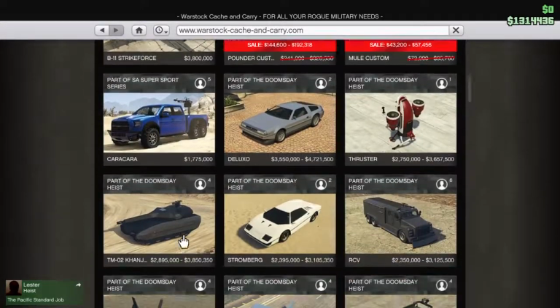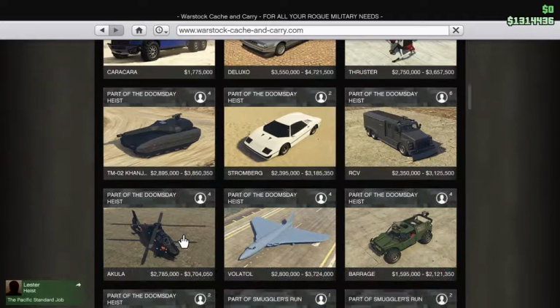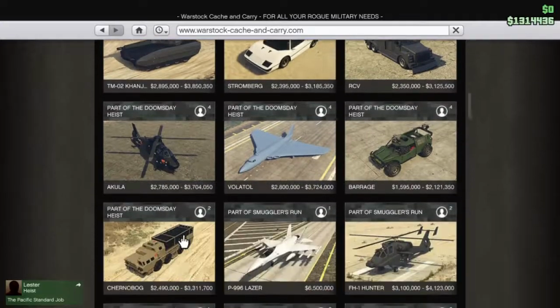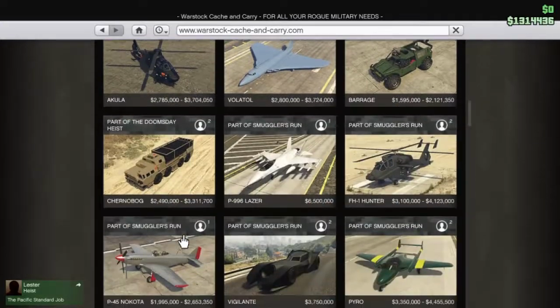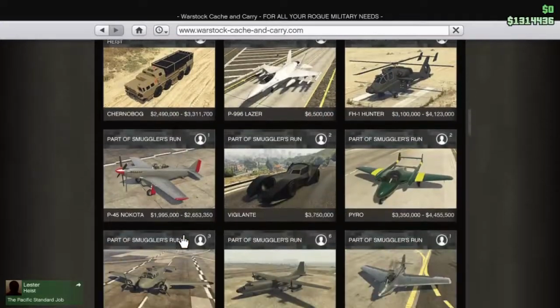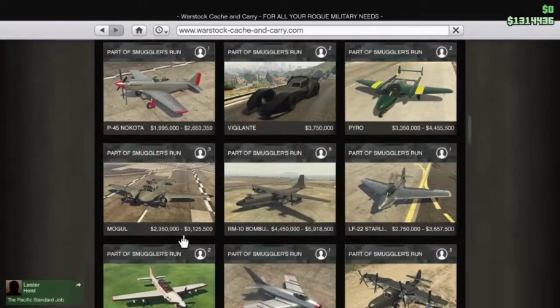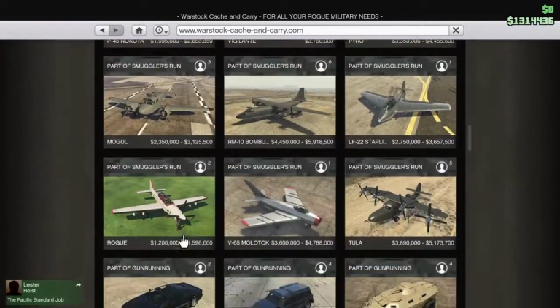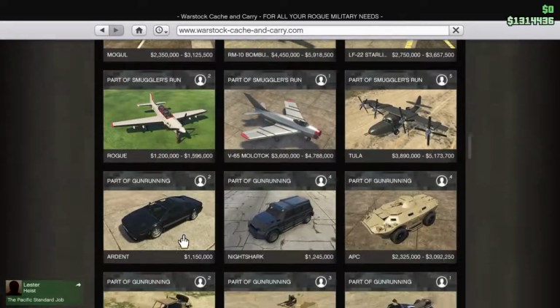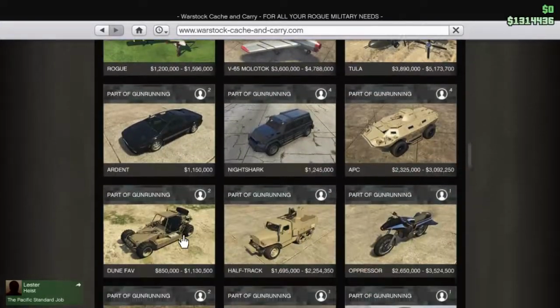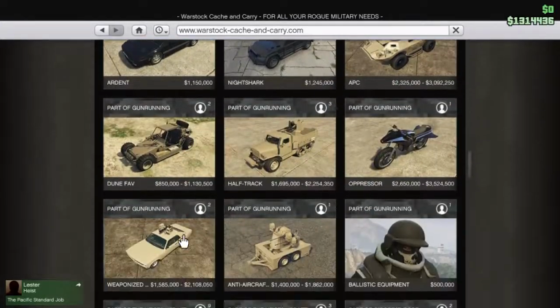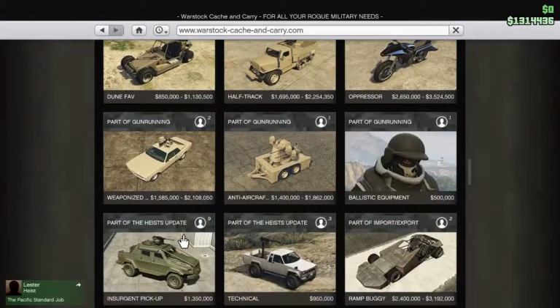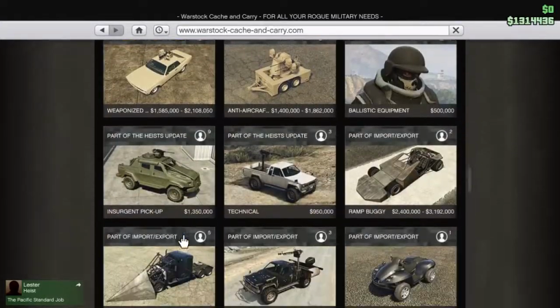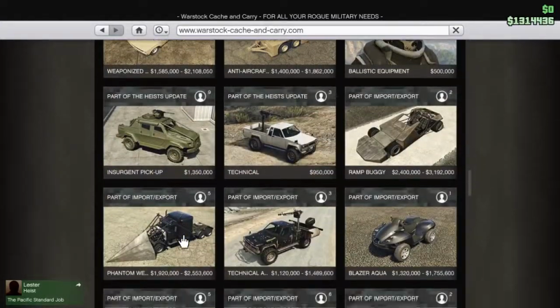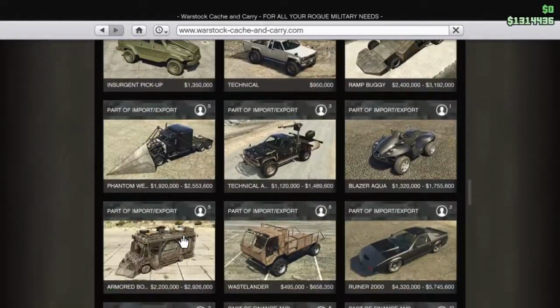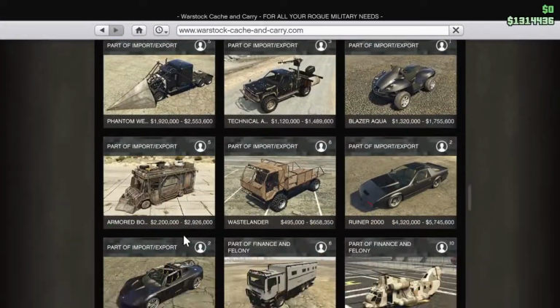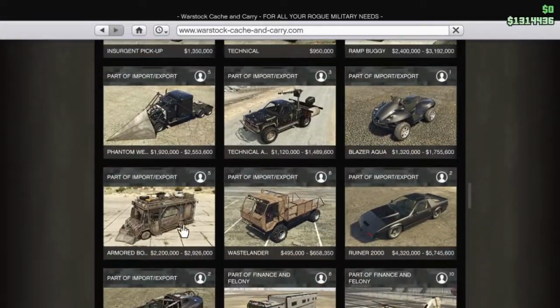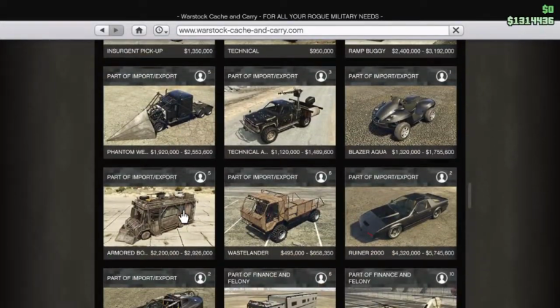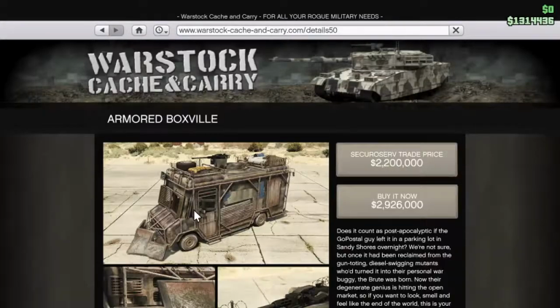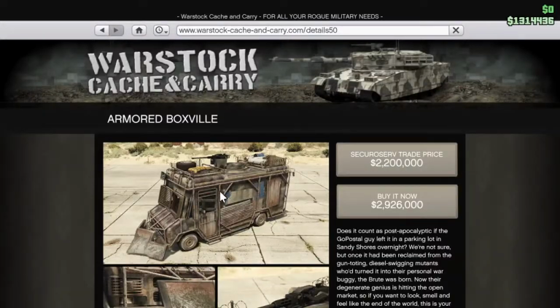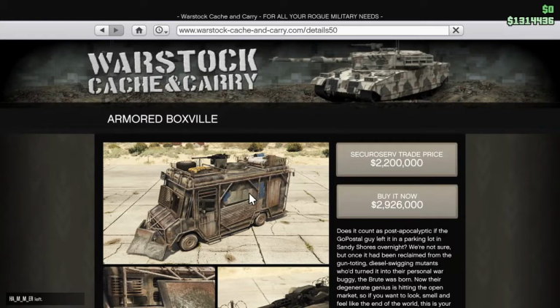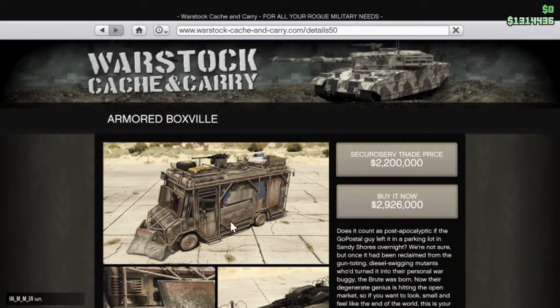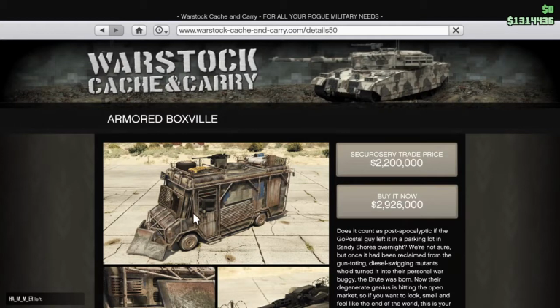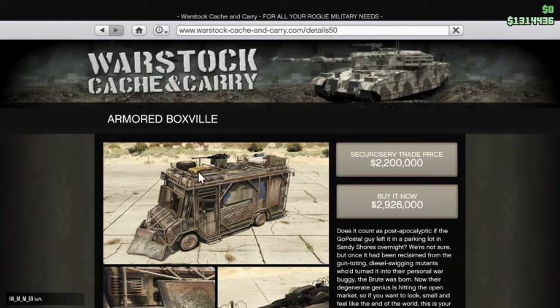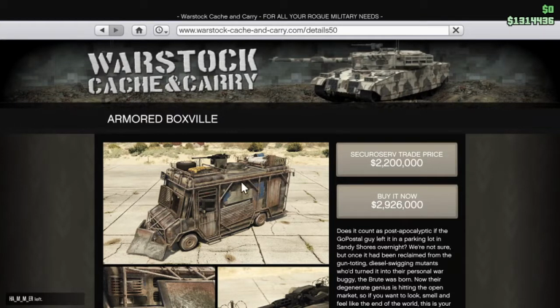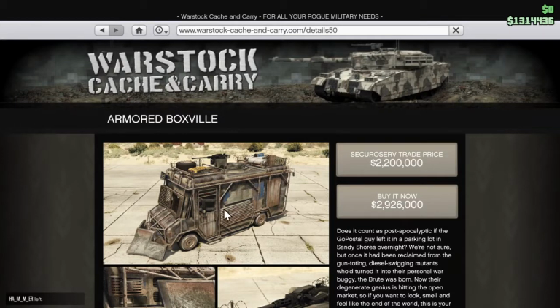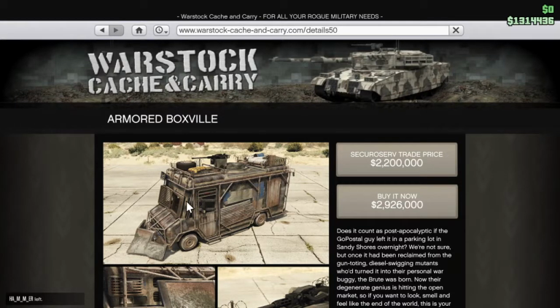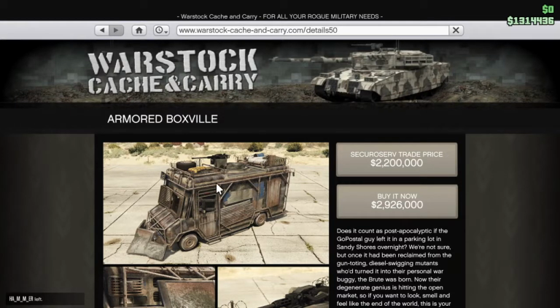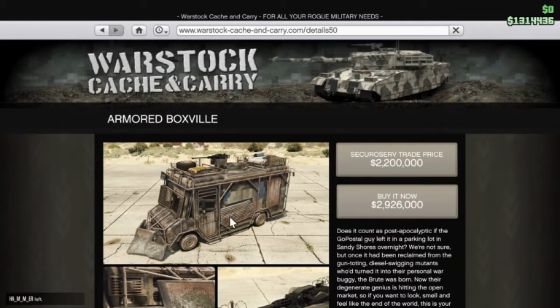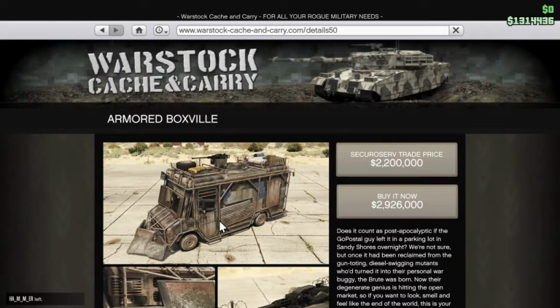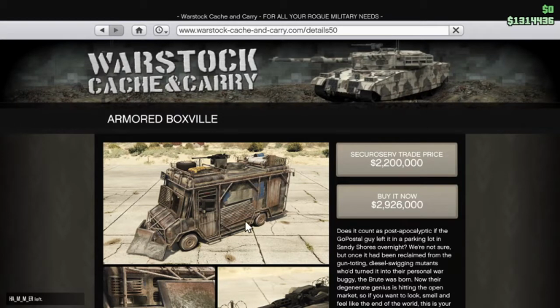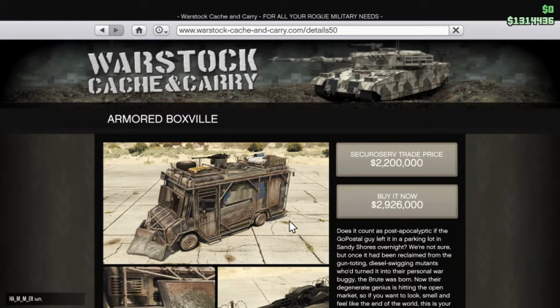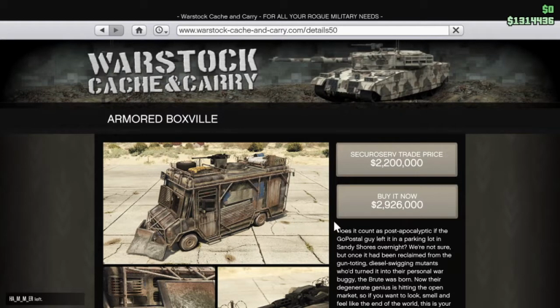We'll scroll down here and your Boxville is right here. In order to do the Fortified mission, you will need this, so that's why you need to buy it.